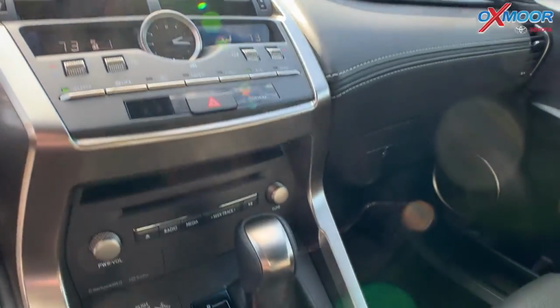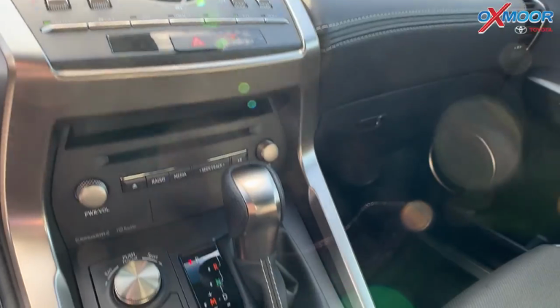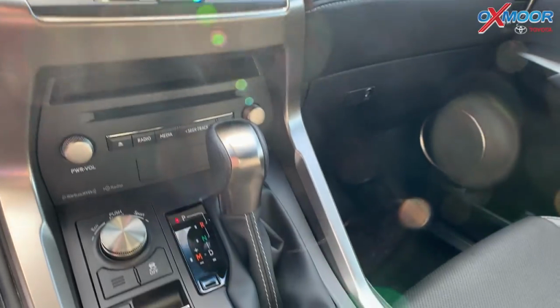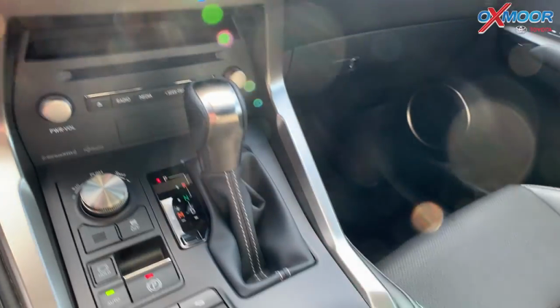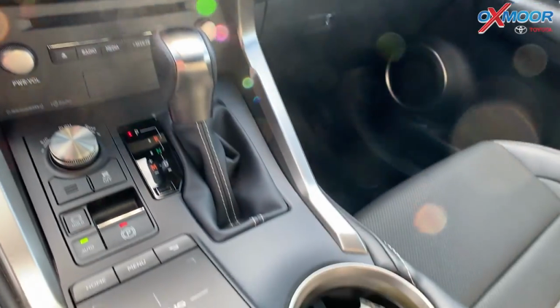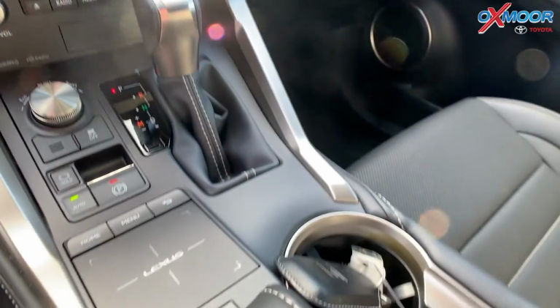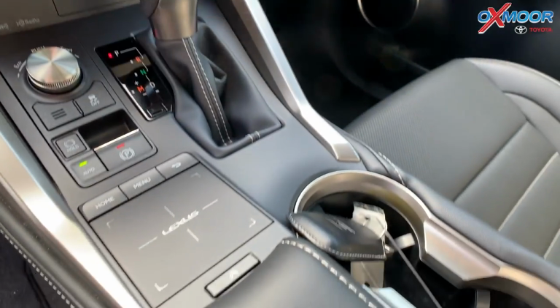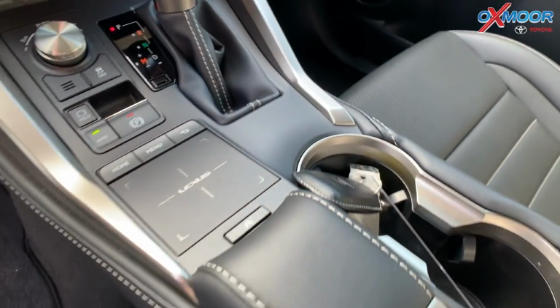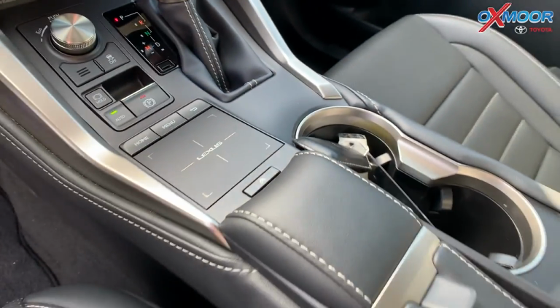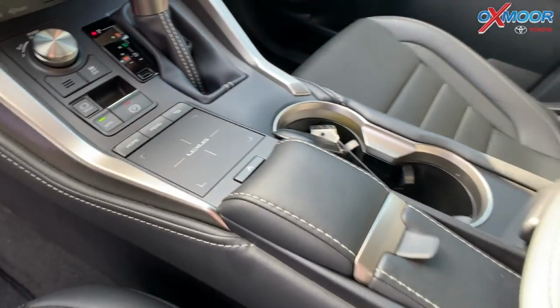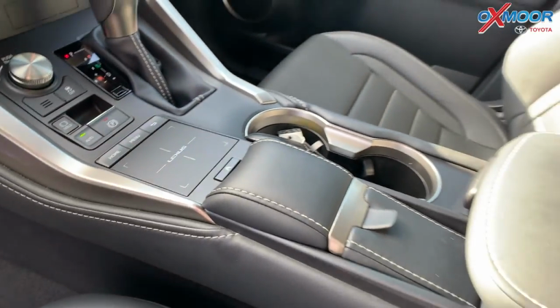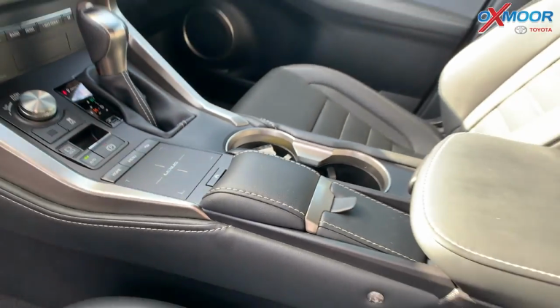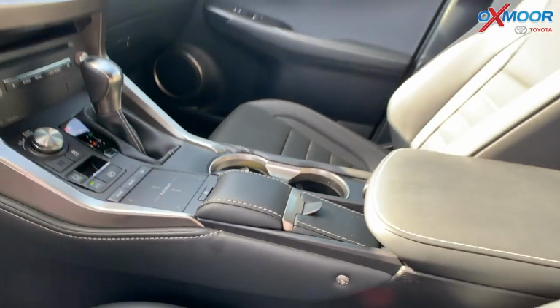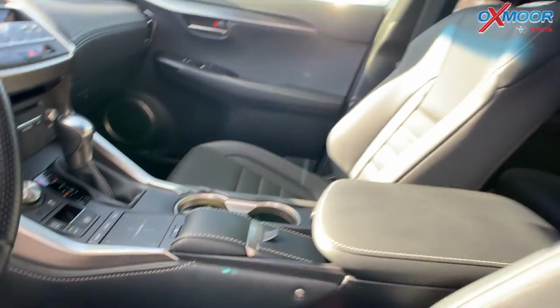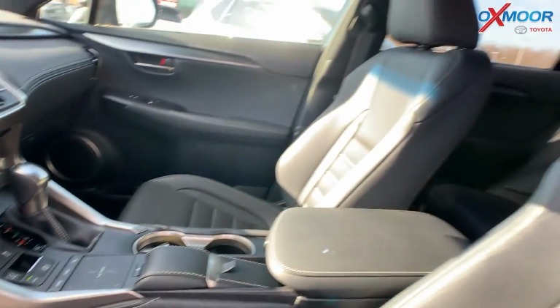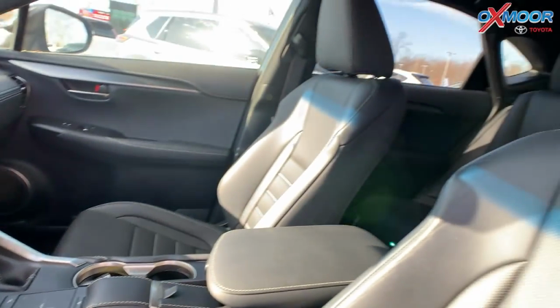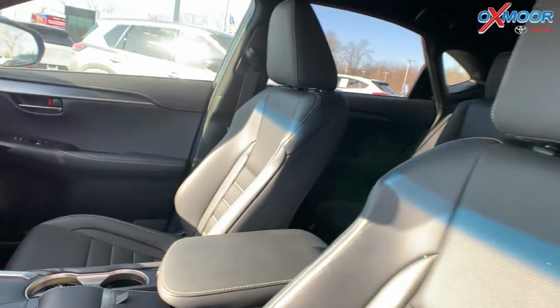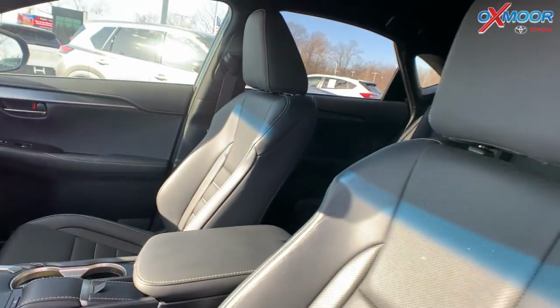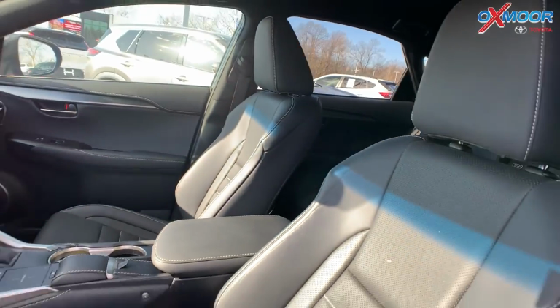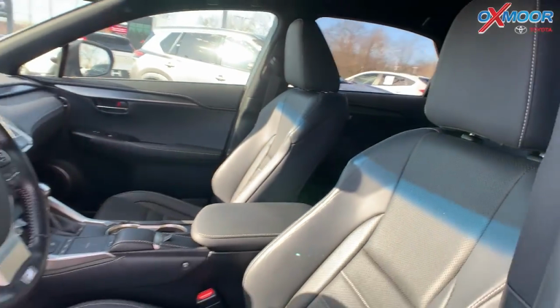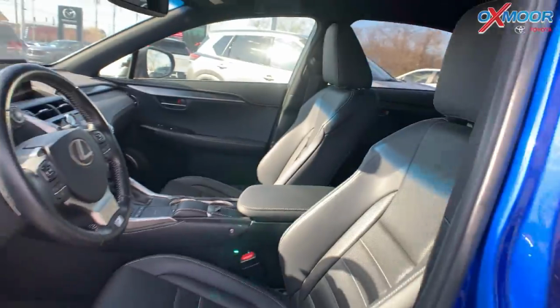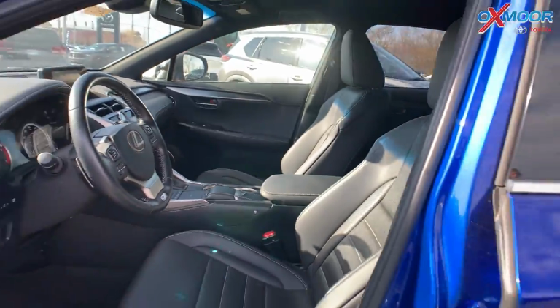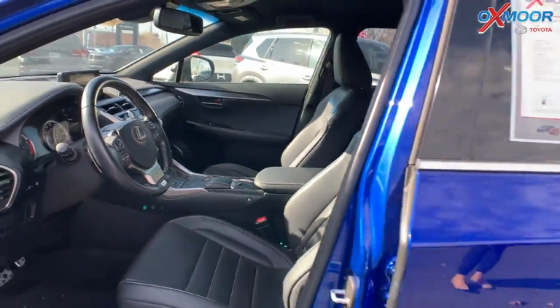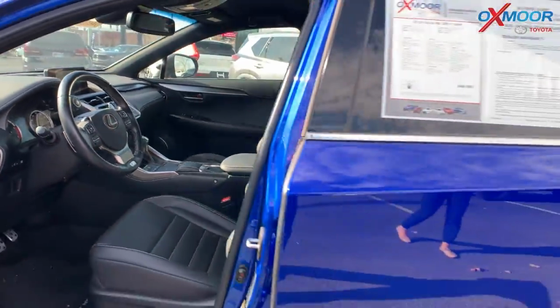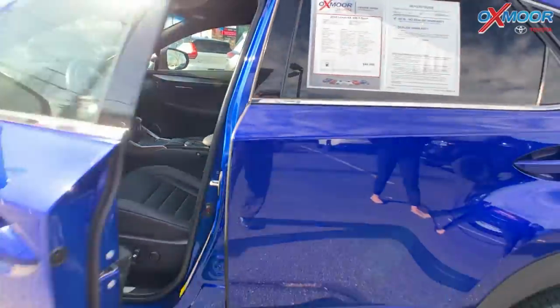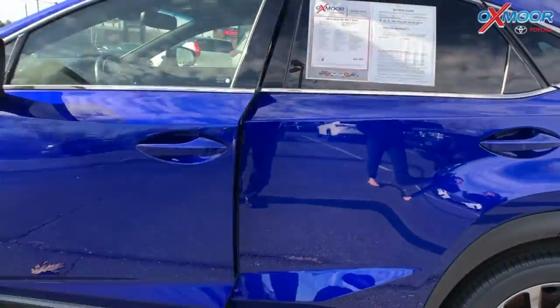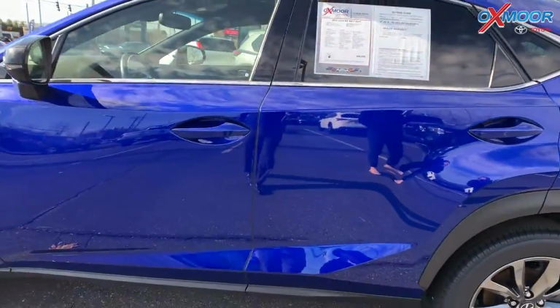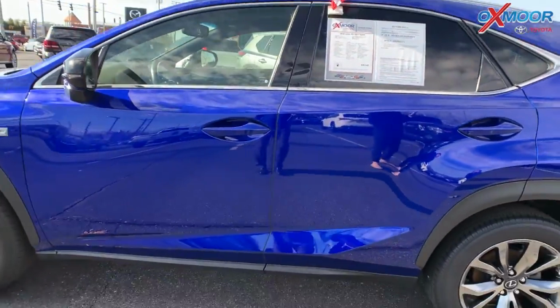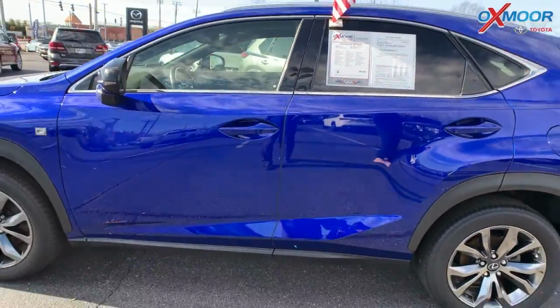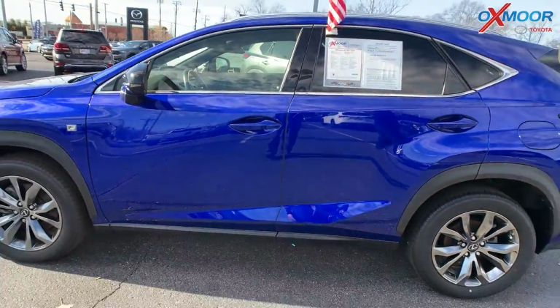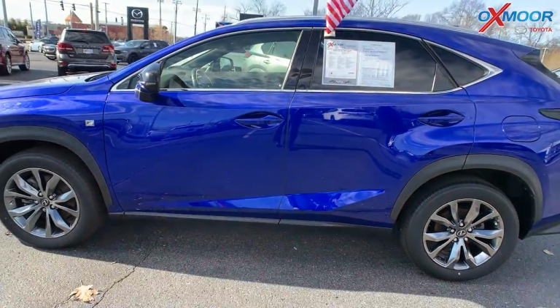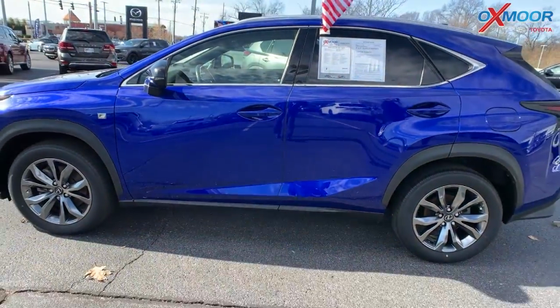That interior is in black. Mileage on here is 10,673 and the price is $46,000.